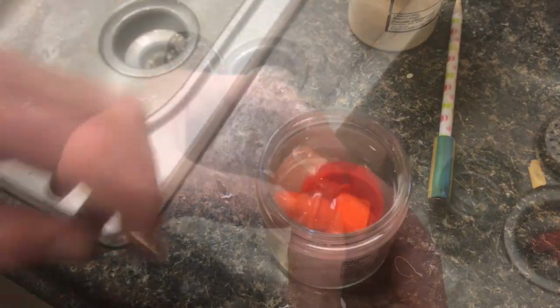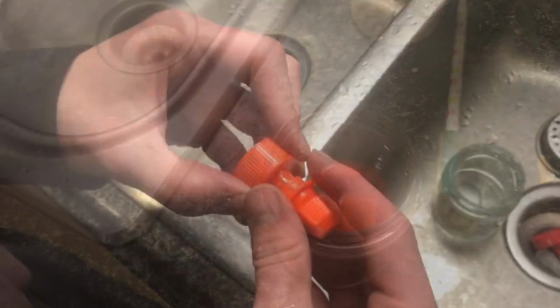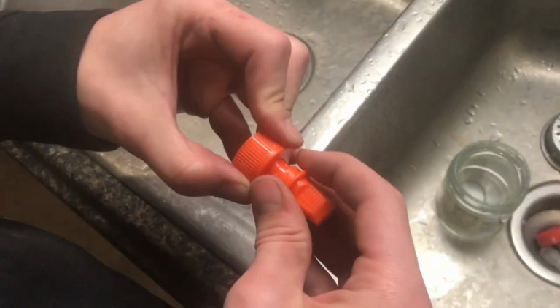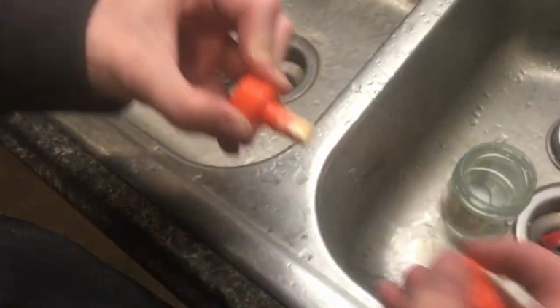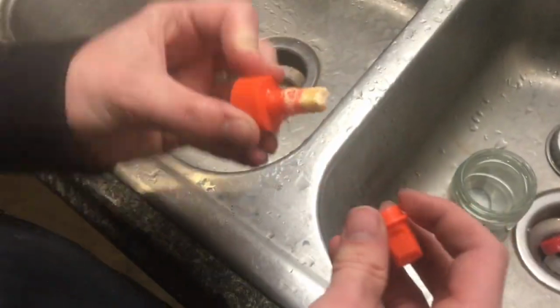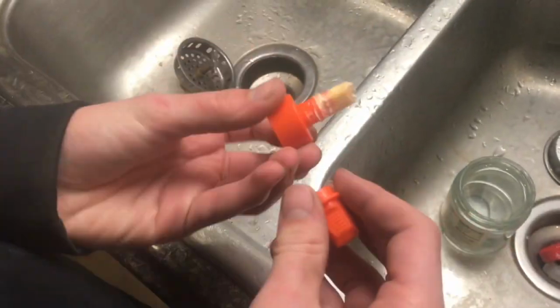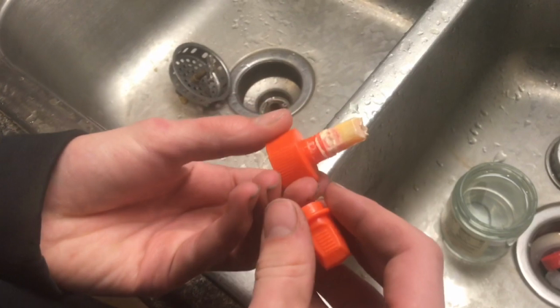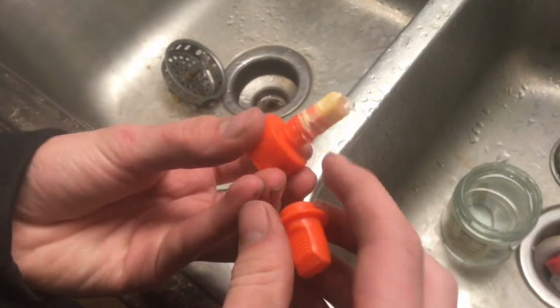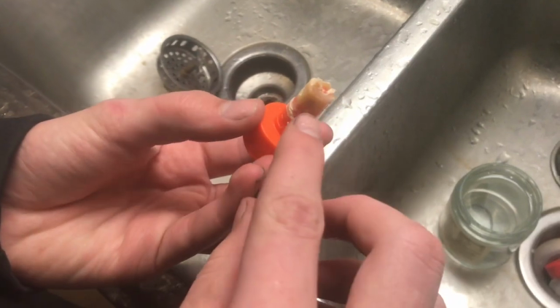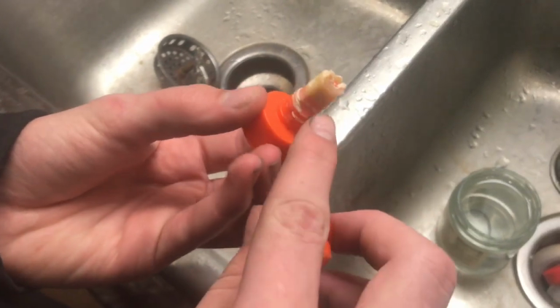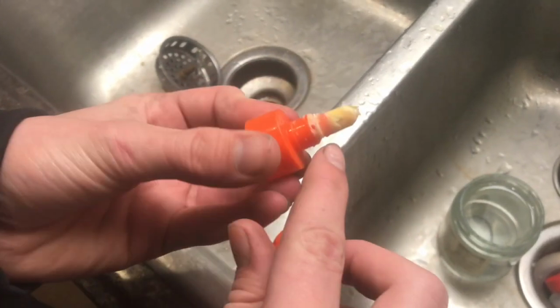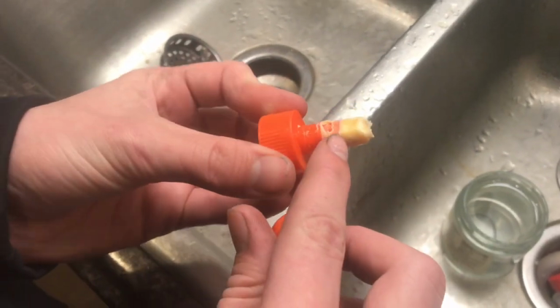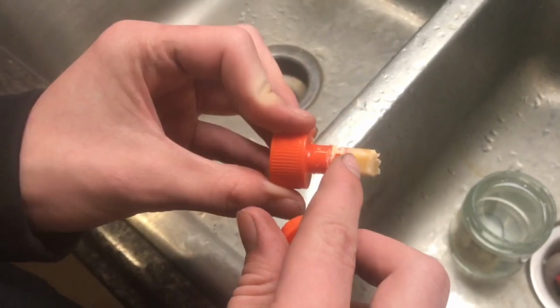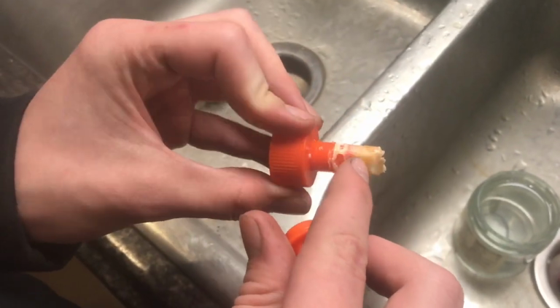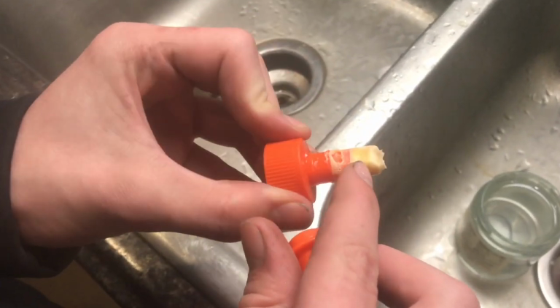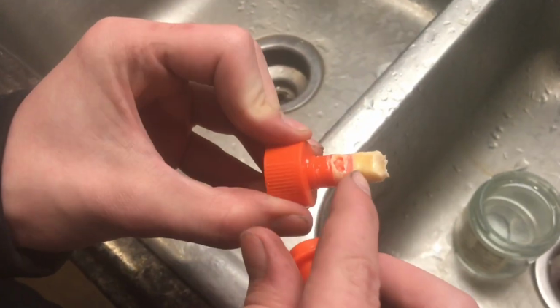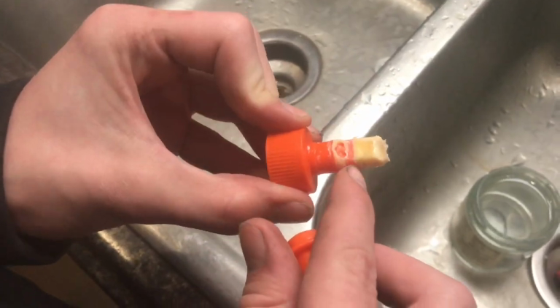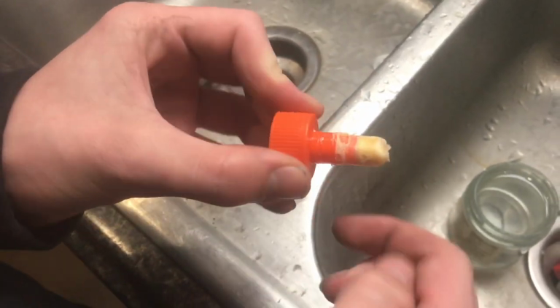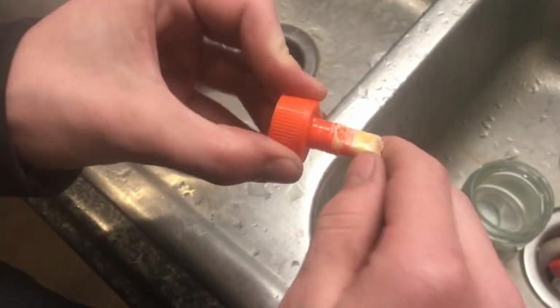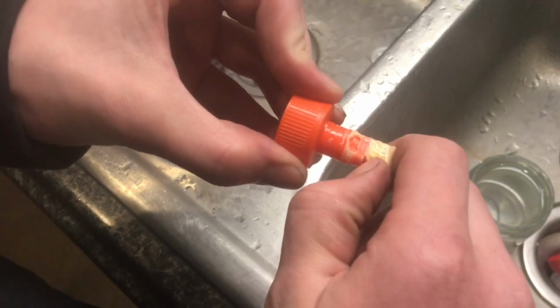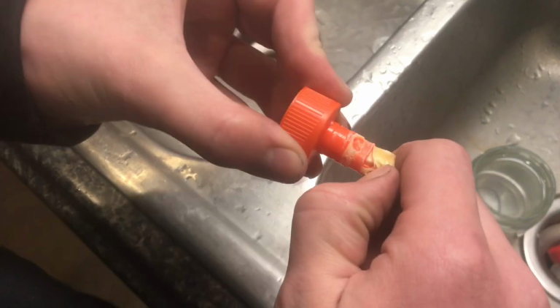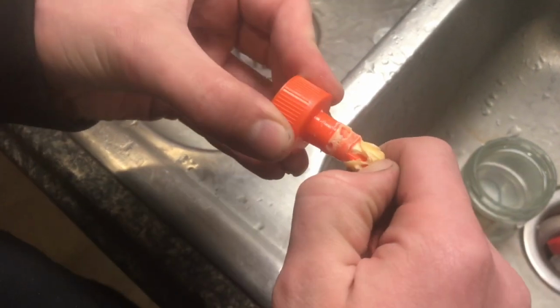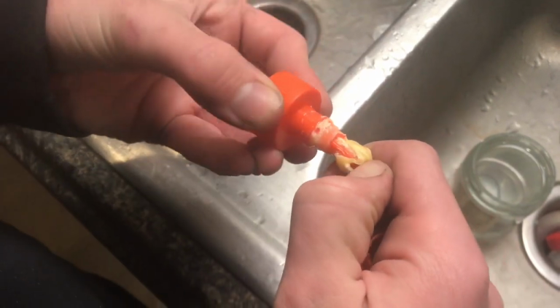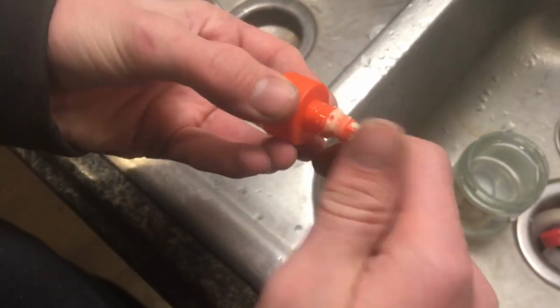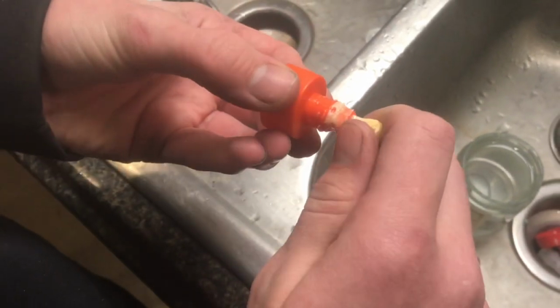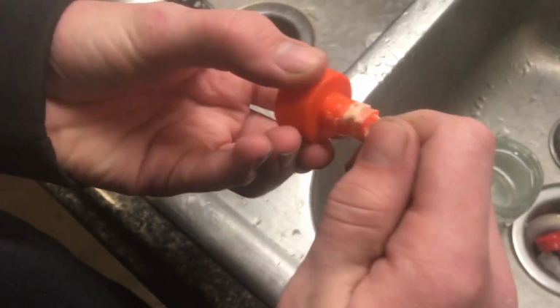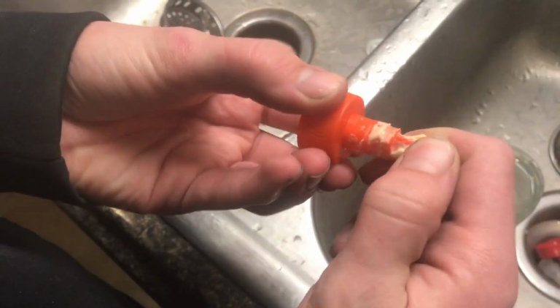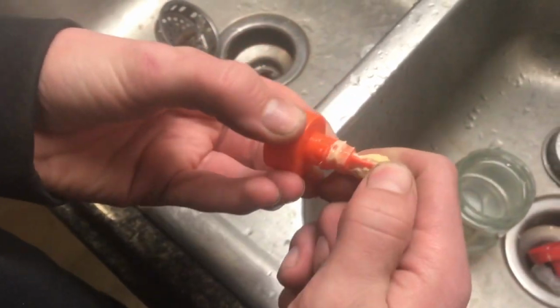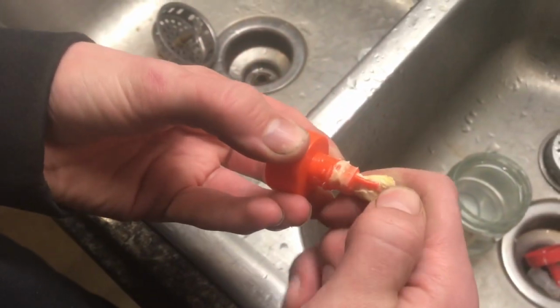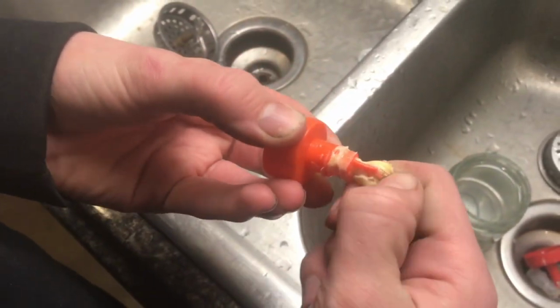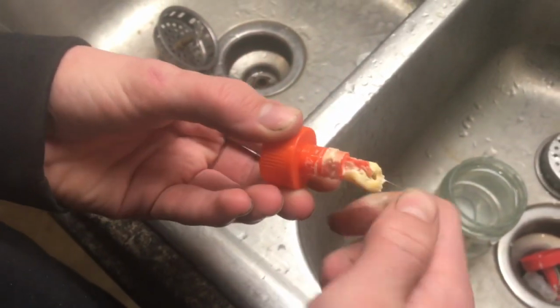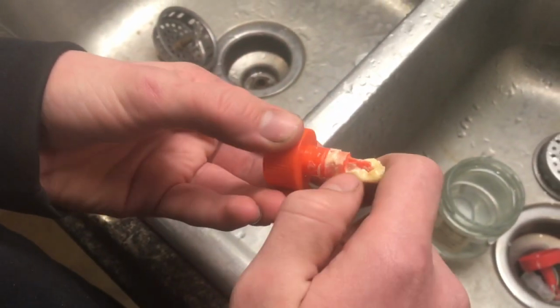If we look at this nozzle and pull it apart — wow, look at how much glue is on there. It's compacted. That's all glue. You can just take that off. Look at how much is under there. That's what happens when you don't clean your nozzle.